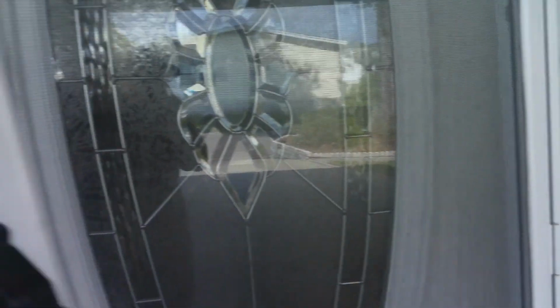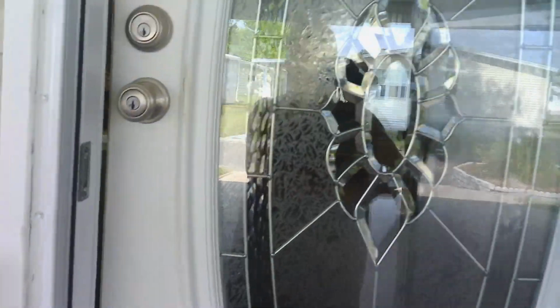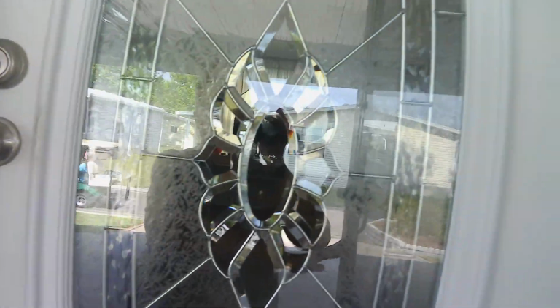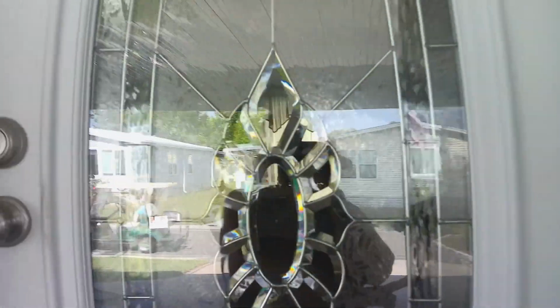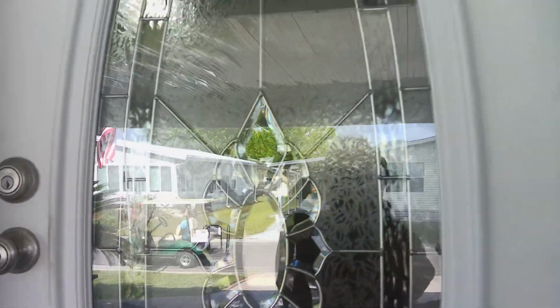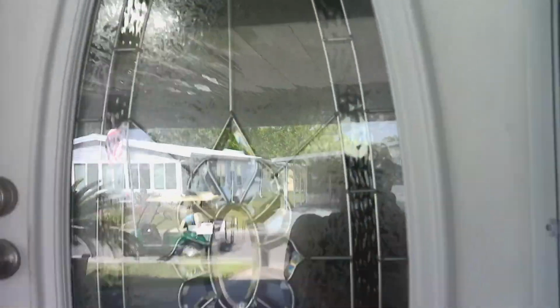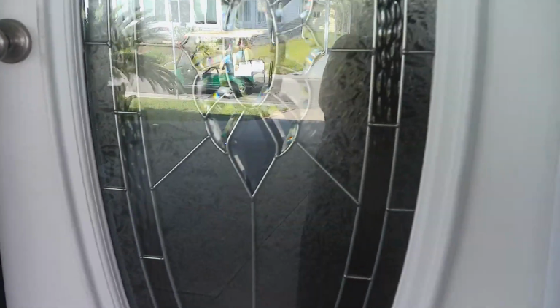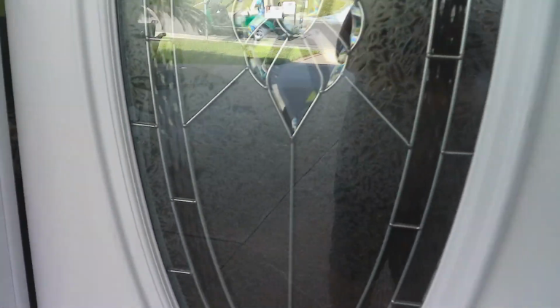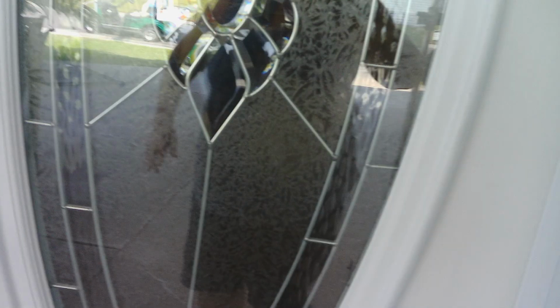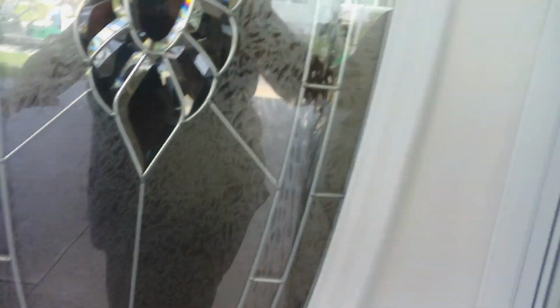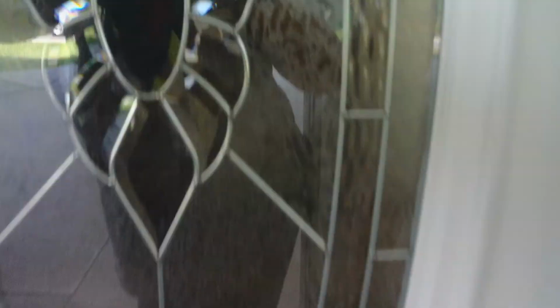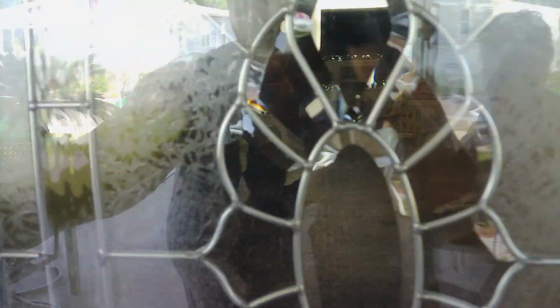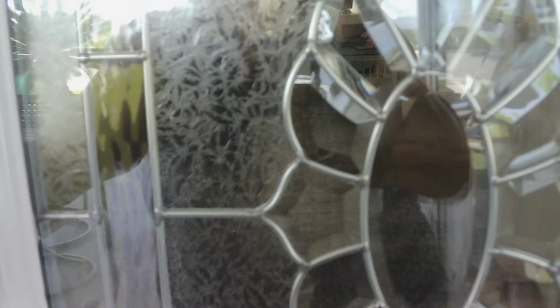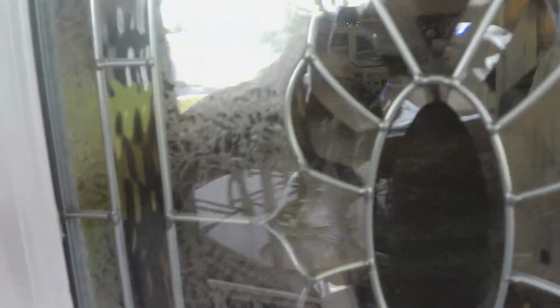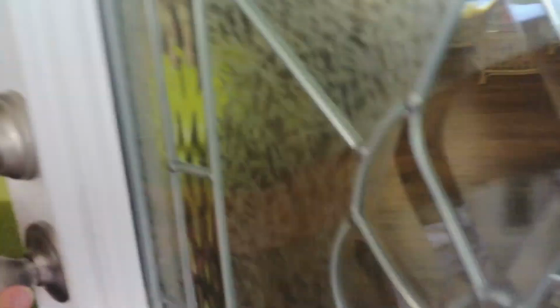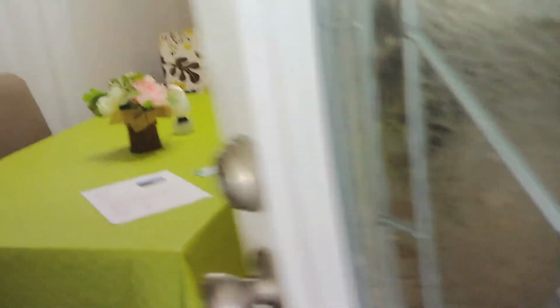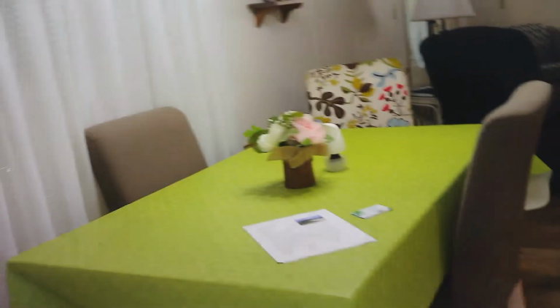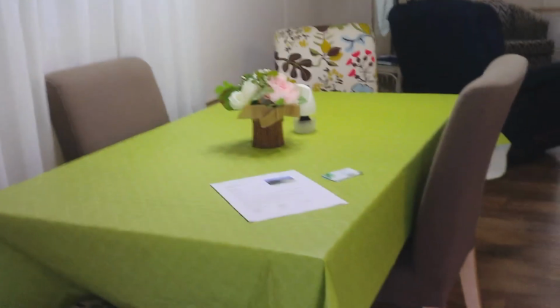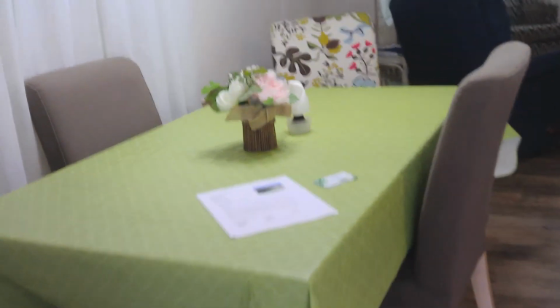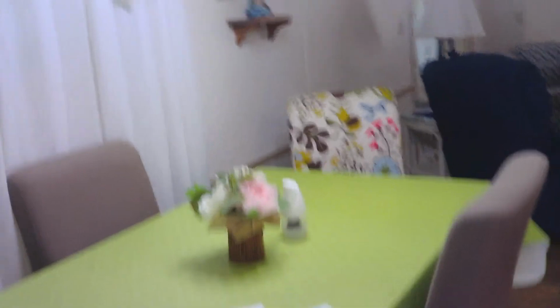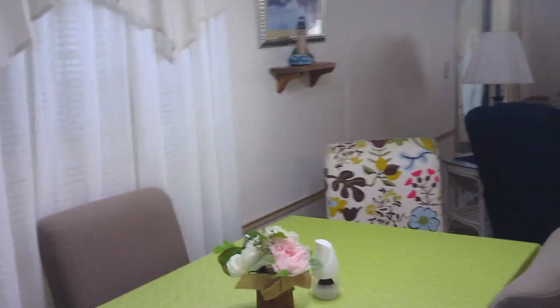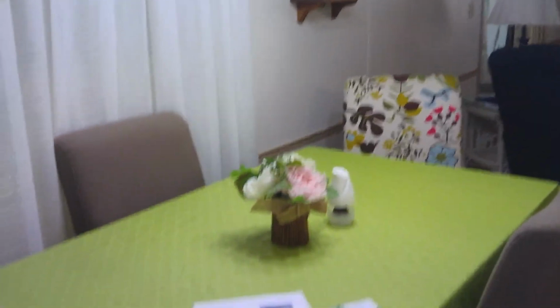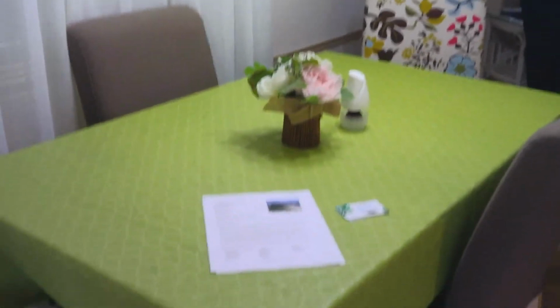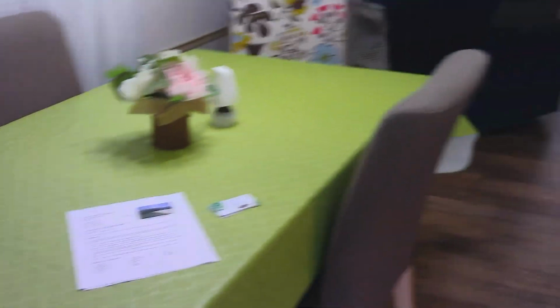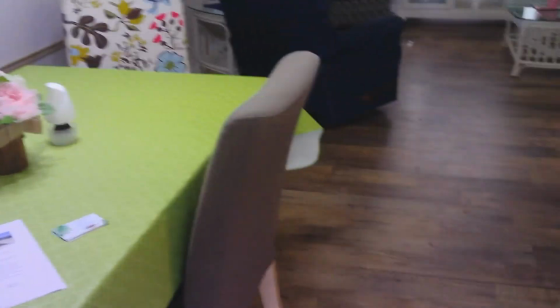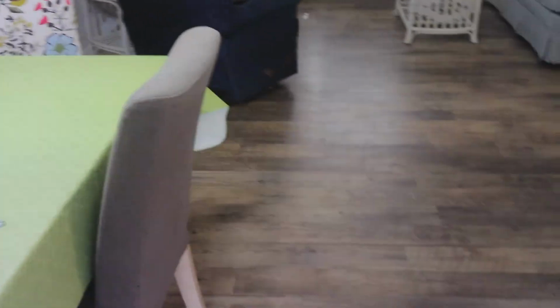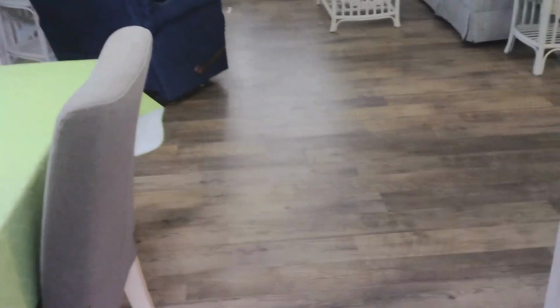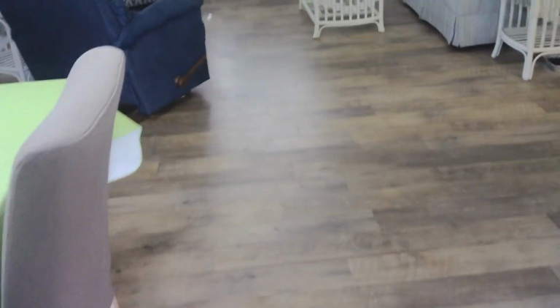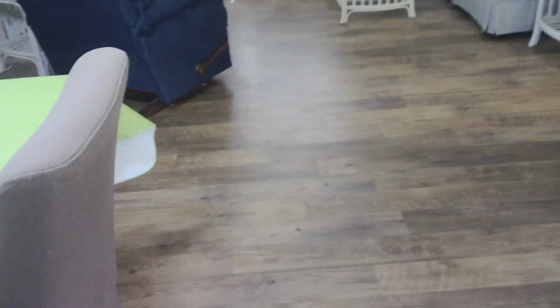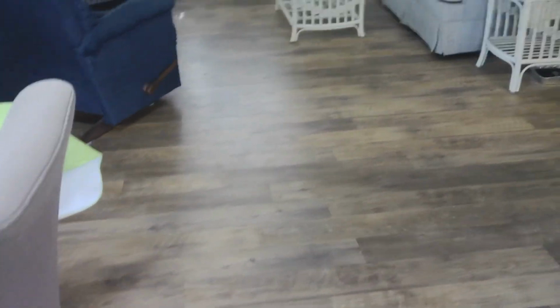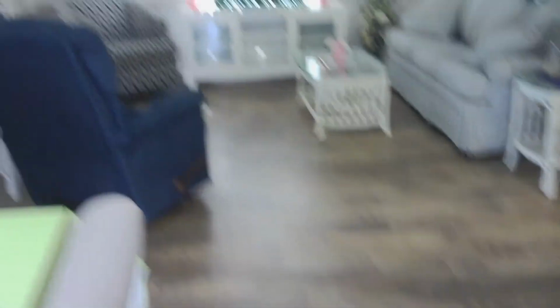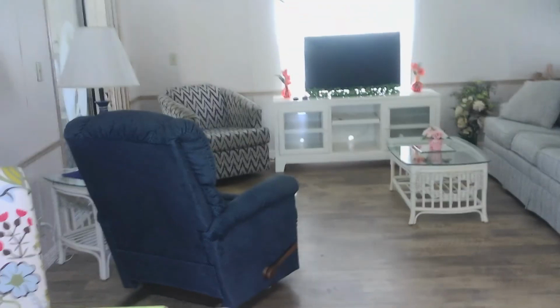The front door is a regular home door, it's not a usual mobile home front door. So let's go on inside. As we go inside, here's our dining room — hardwood flooring, laminate flooring throughout the home.